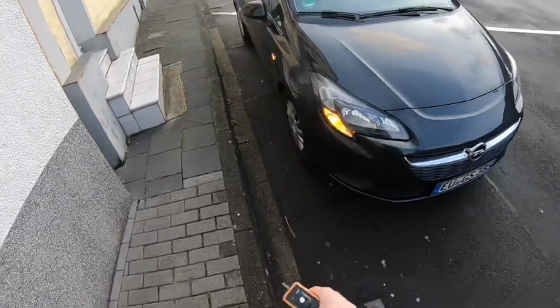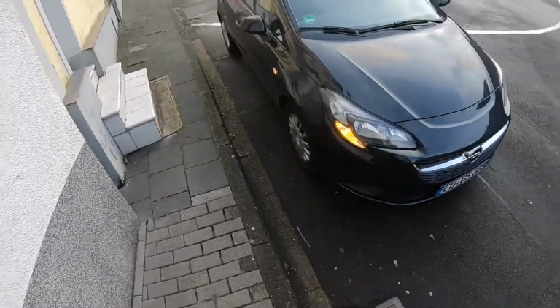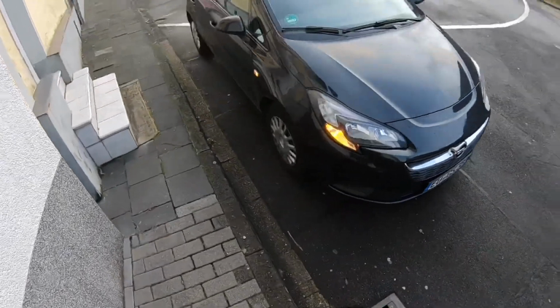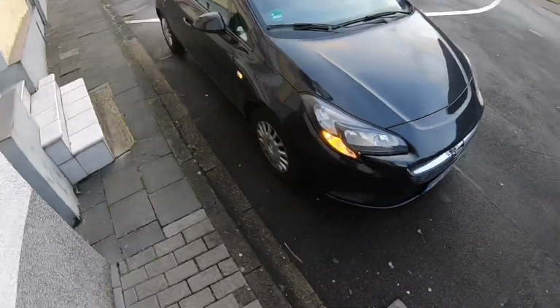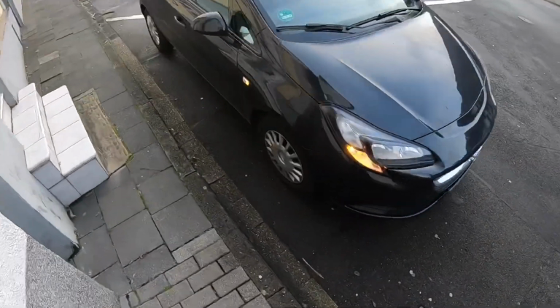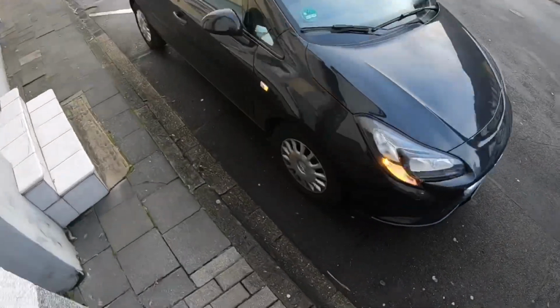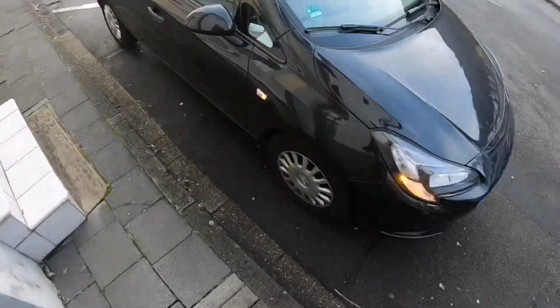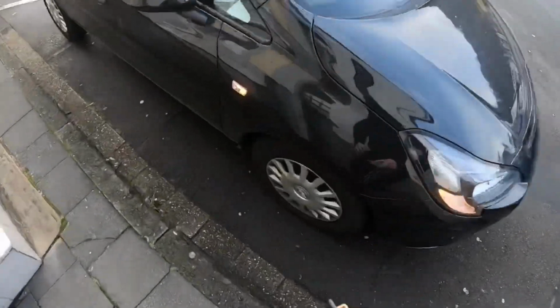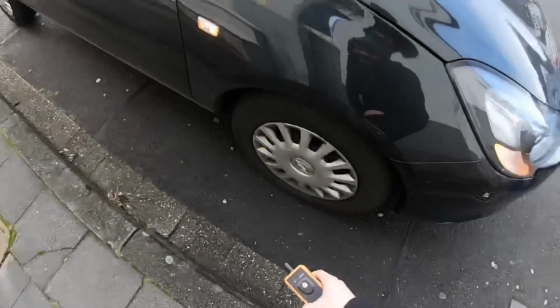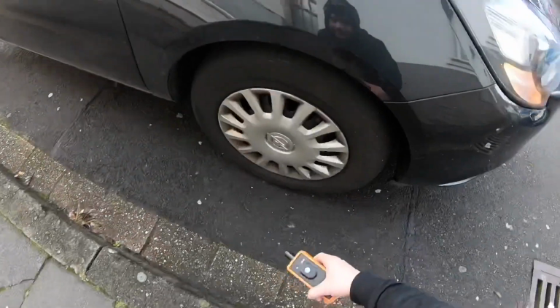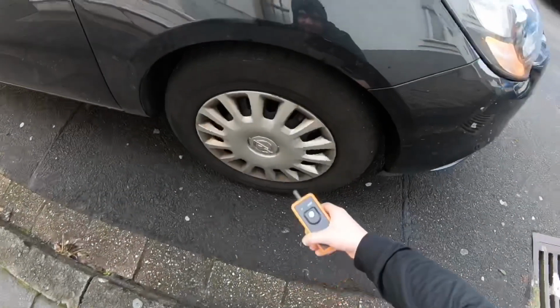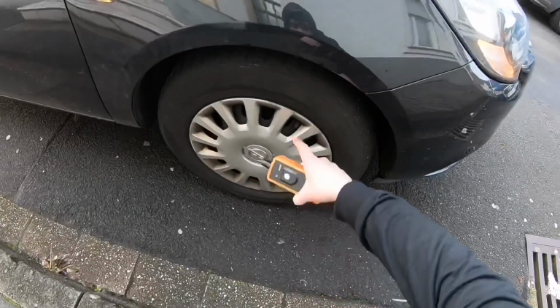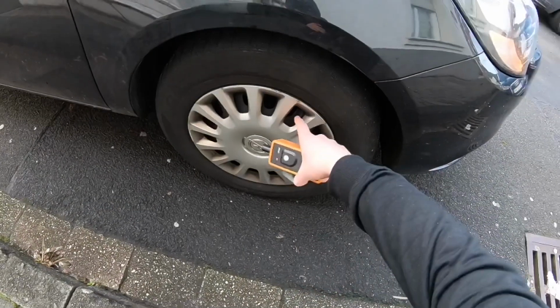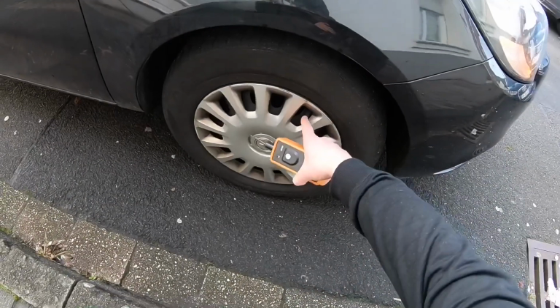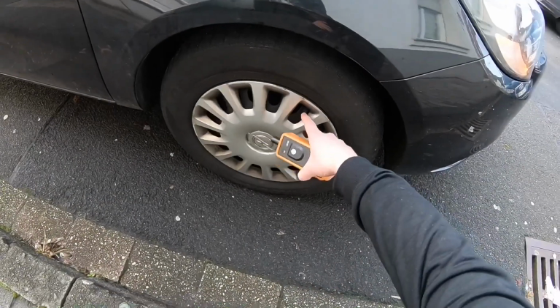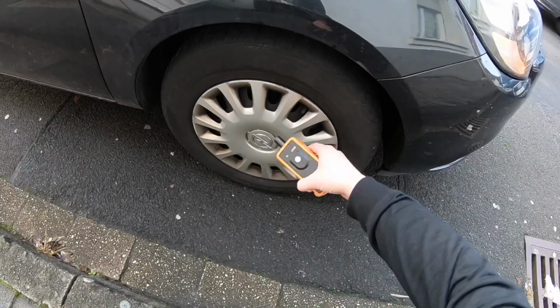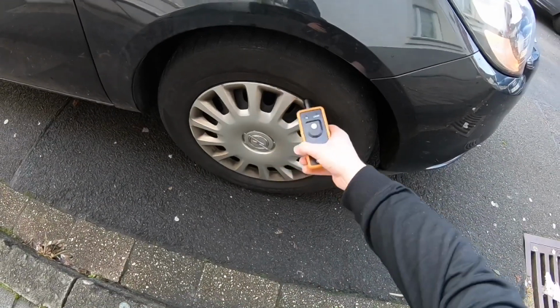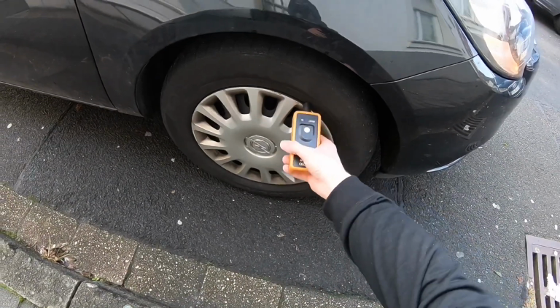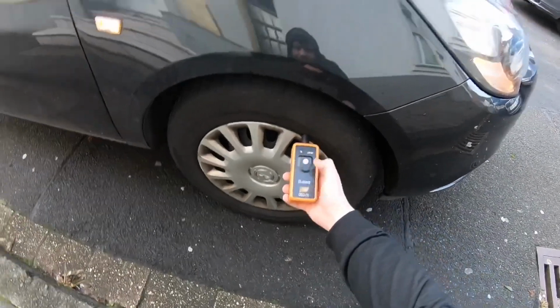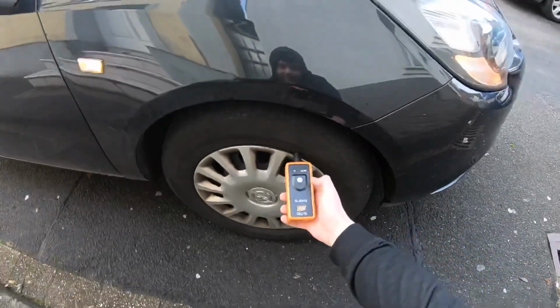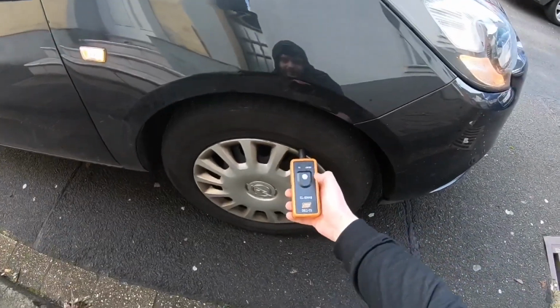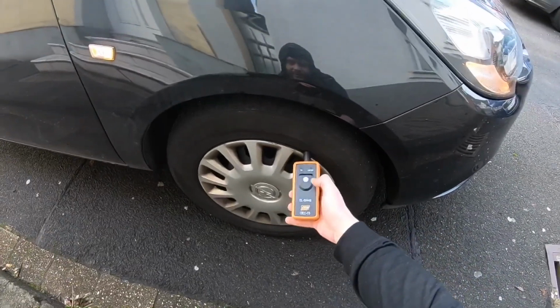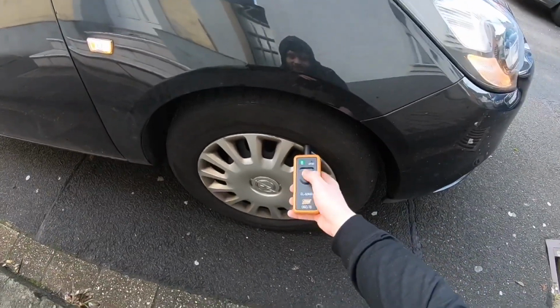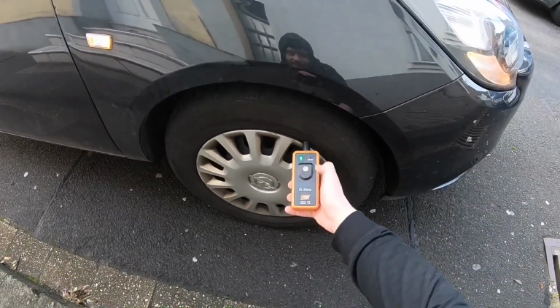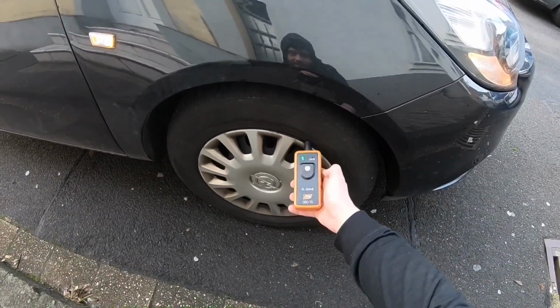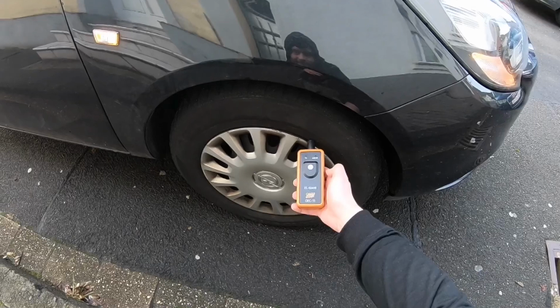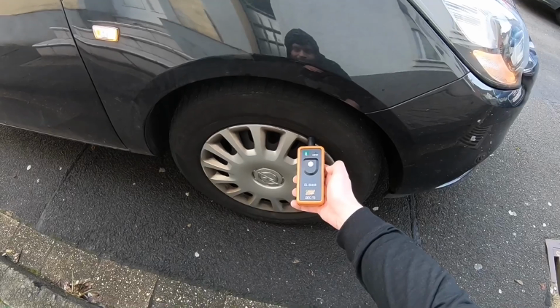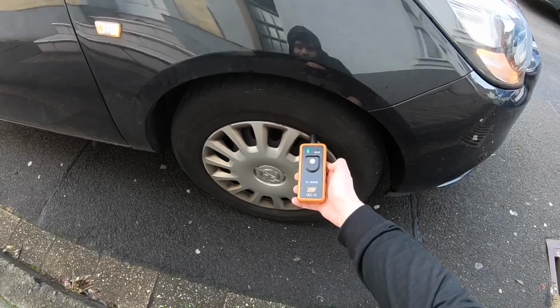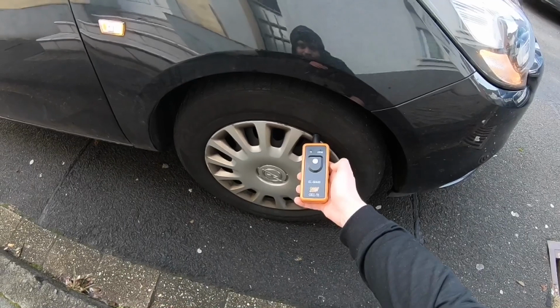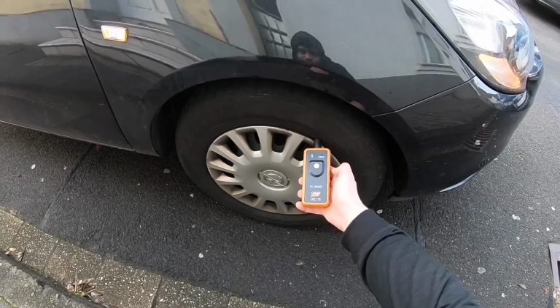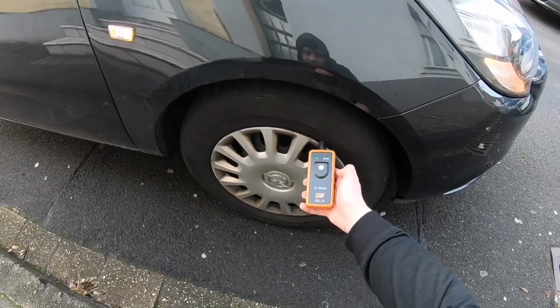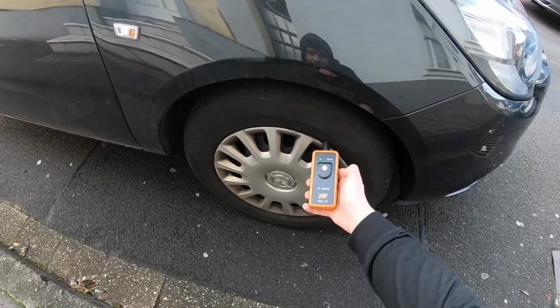Now it's the right front tire. Go to the valve, and push the device on top.